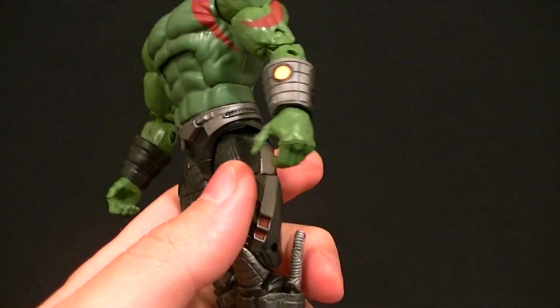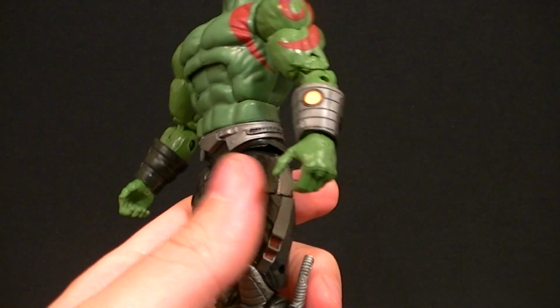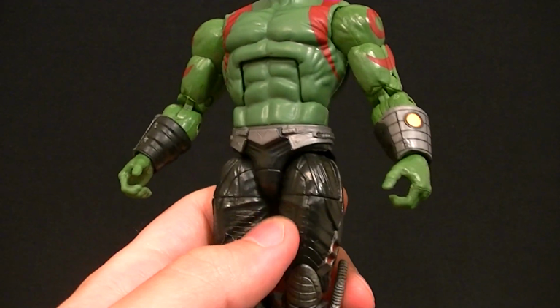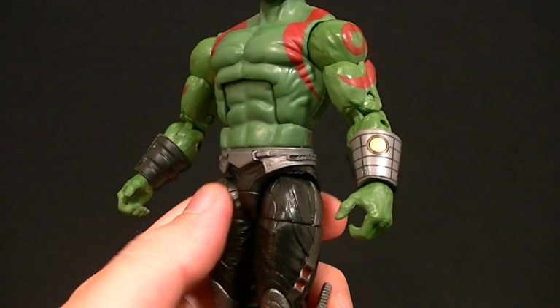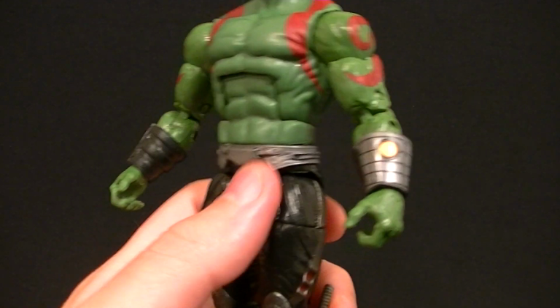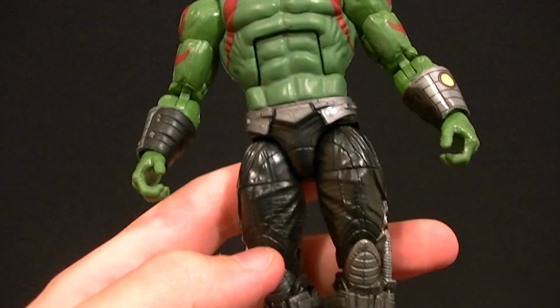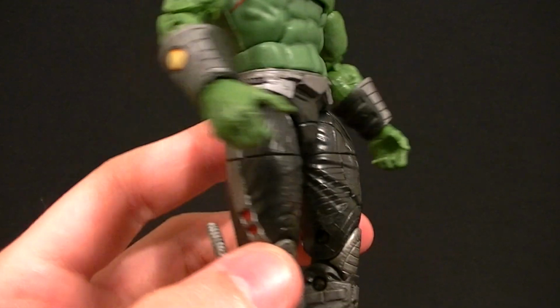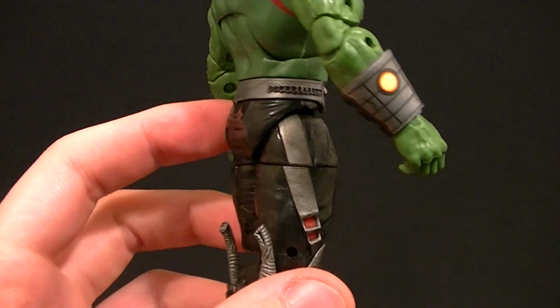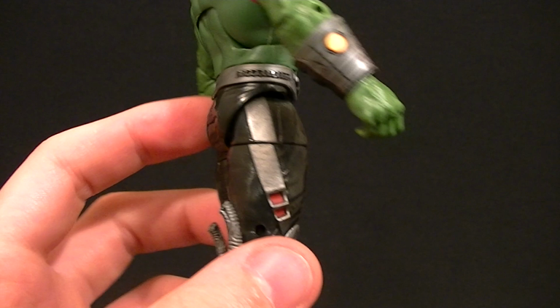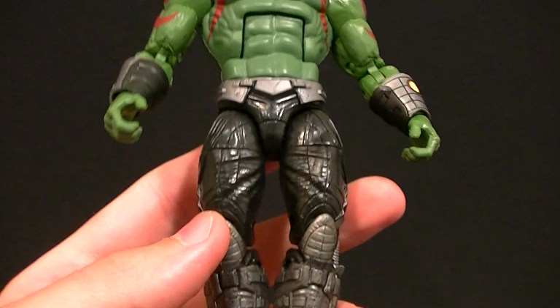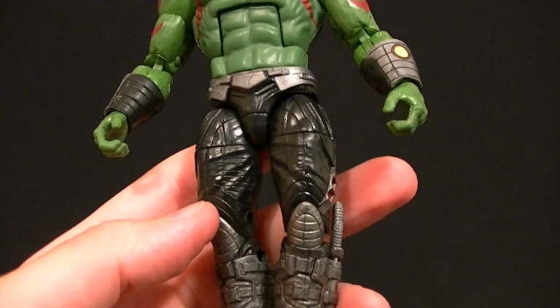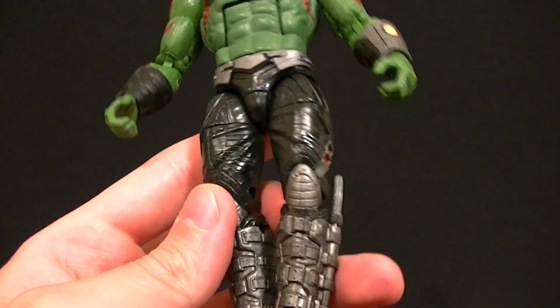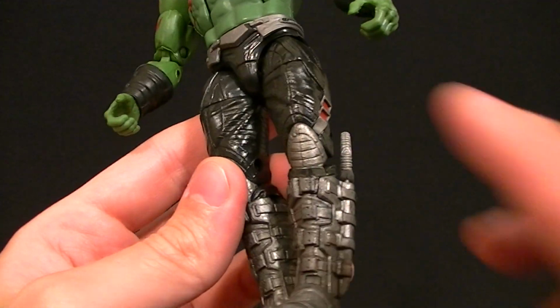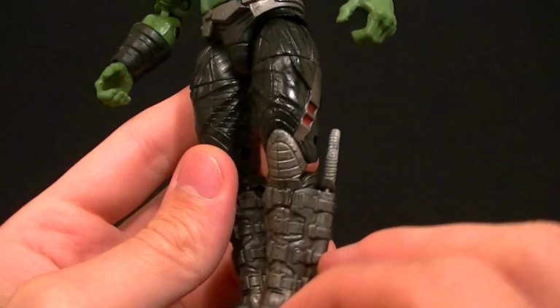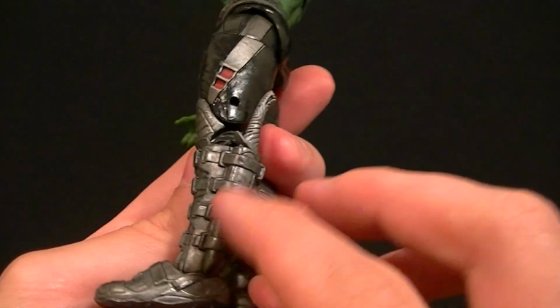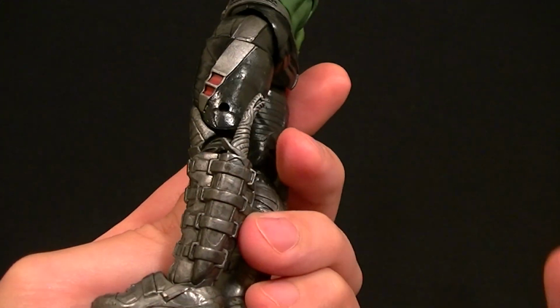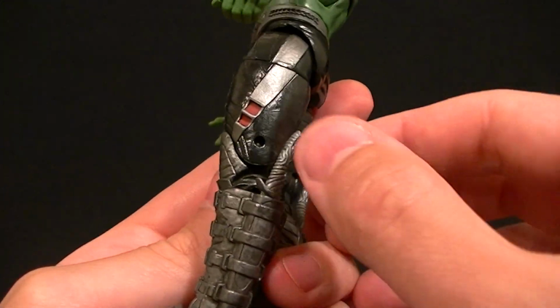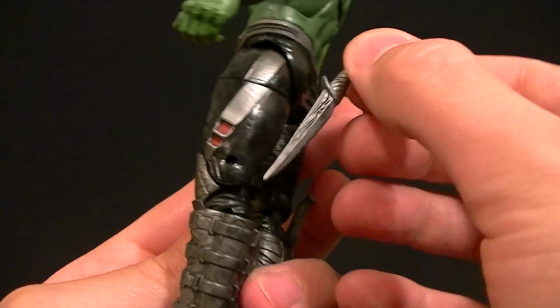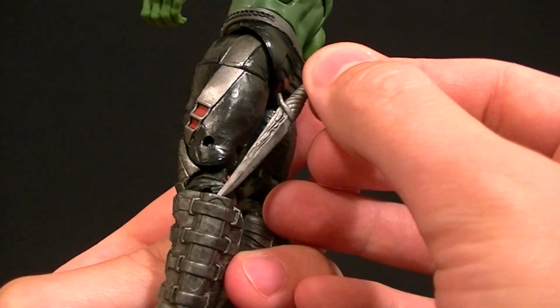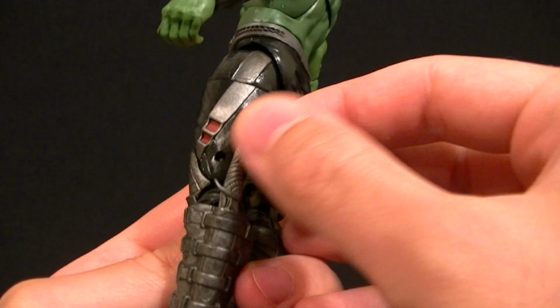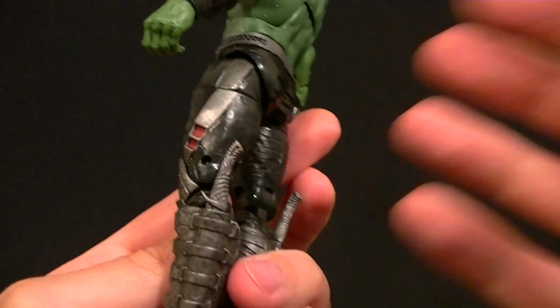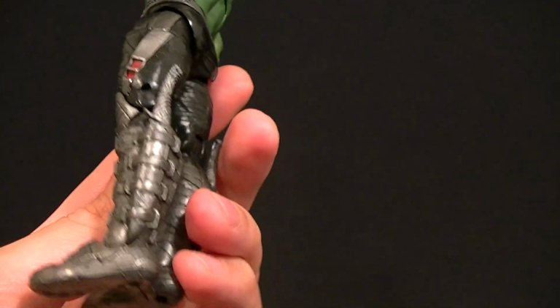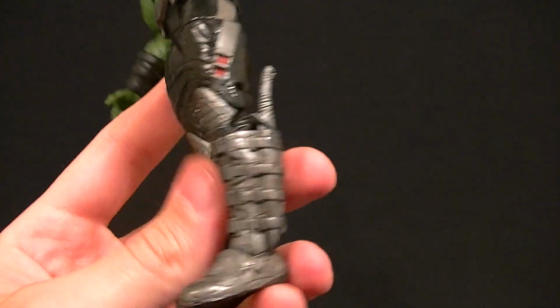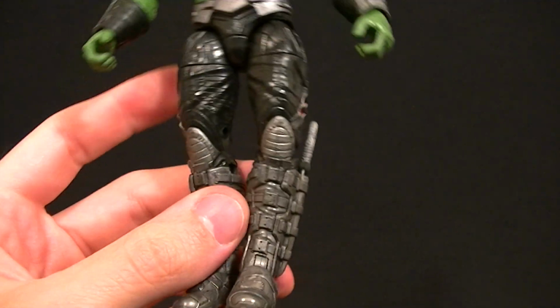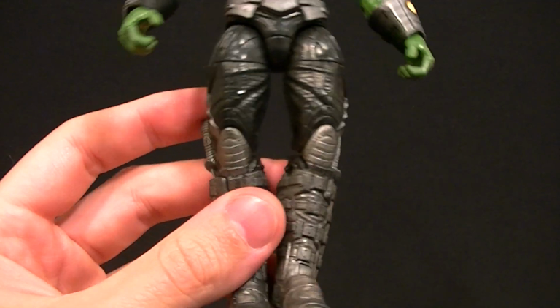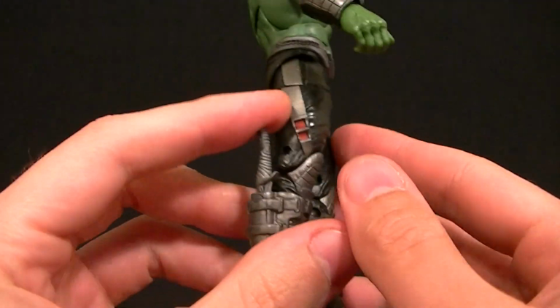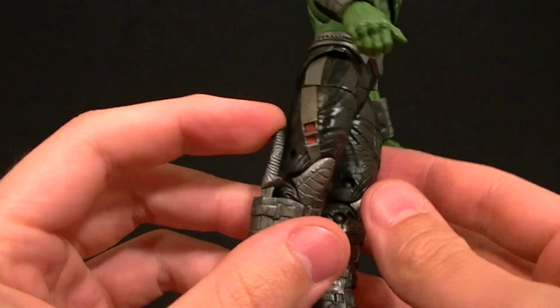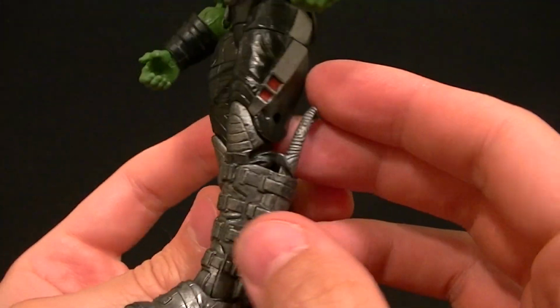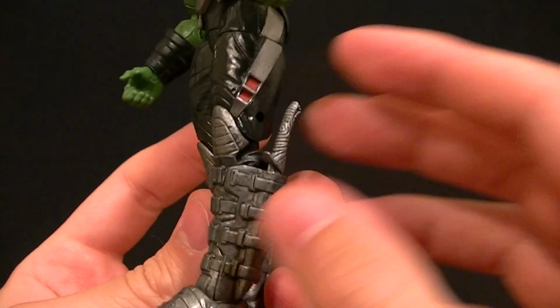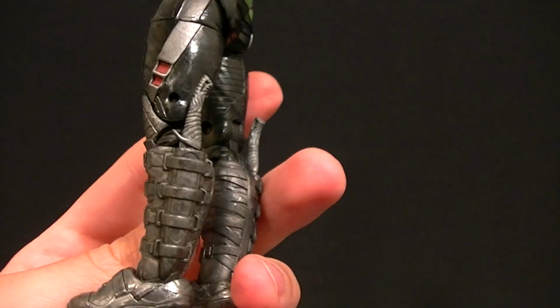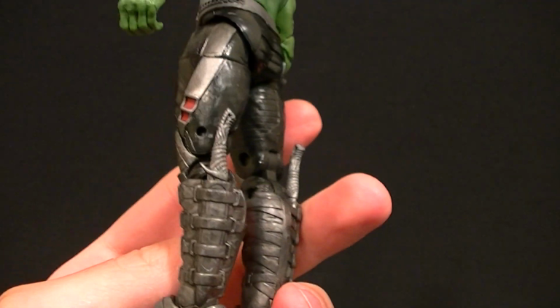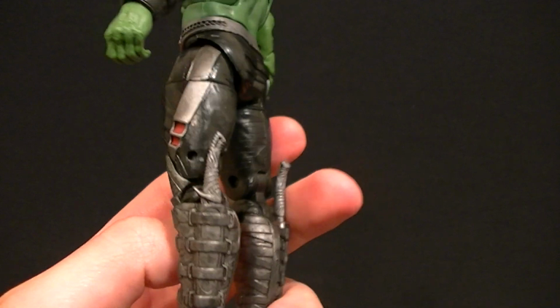I didn't check for sure, but I believe the hips, thighs, belt, and that area are all from the movie figure. It doesn't really matter though because it looks good on this guy. This part is definitely from the movie figure as well, but again that's fine.